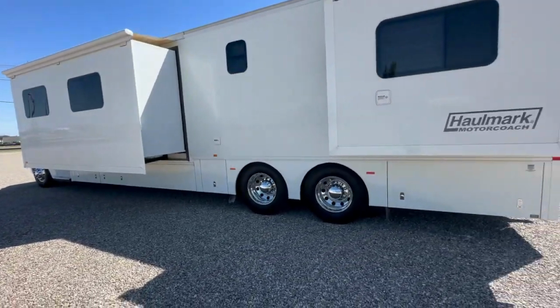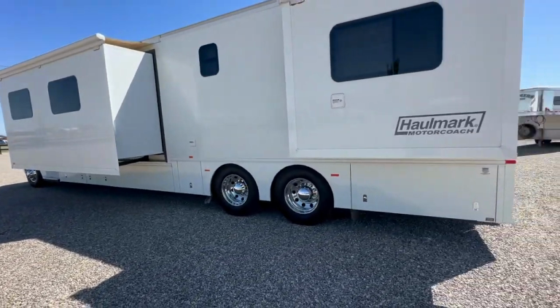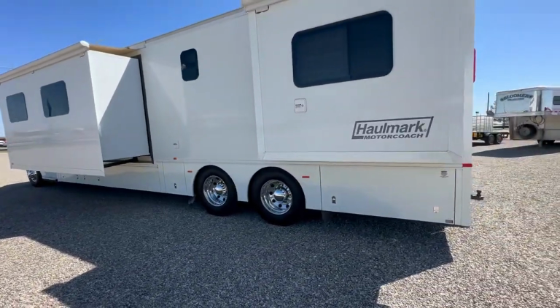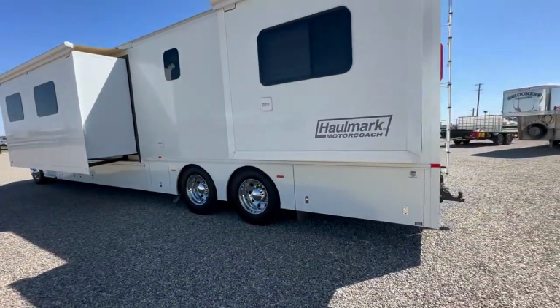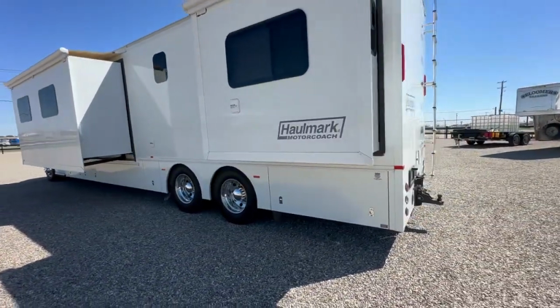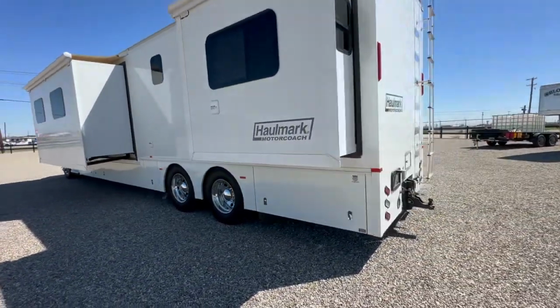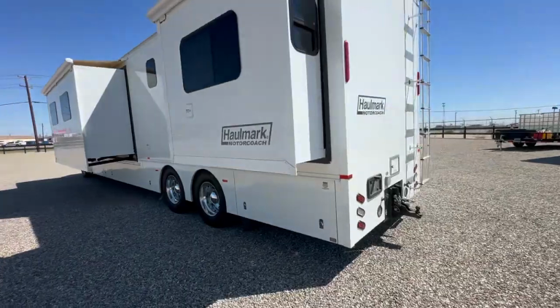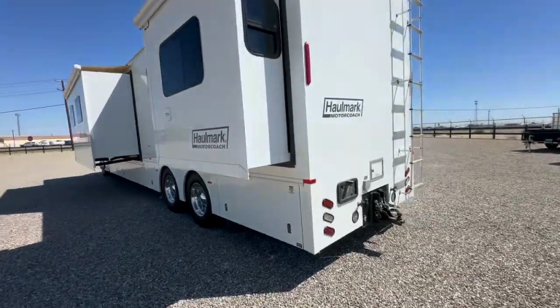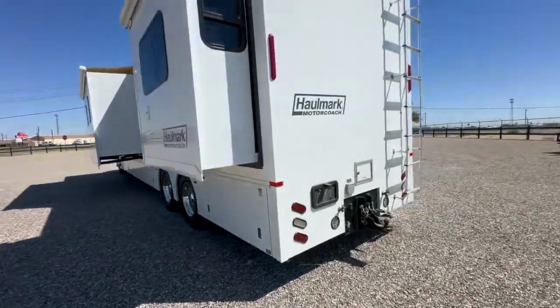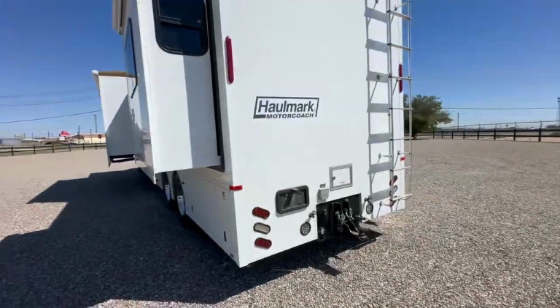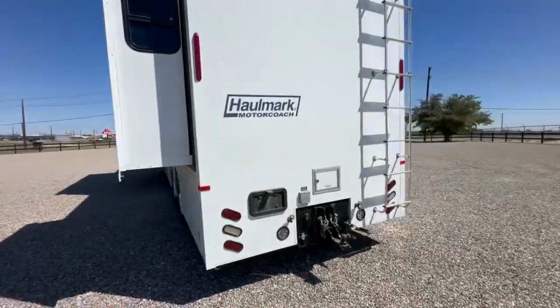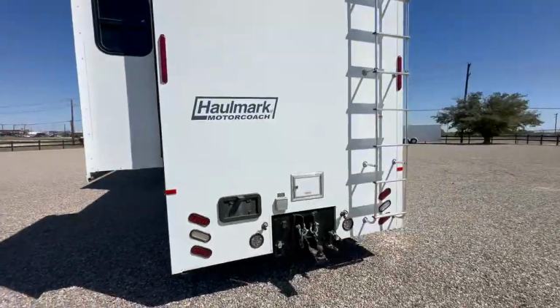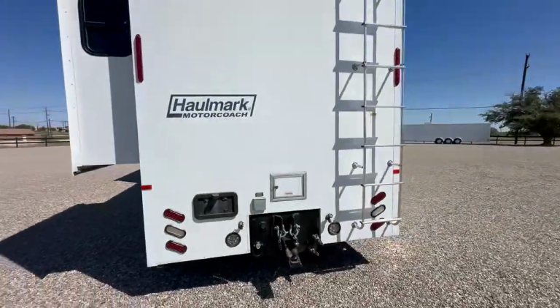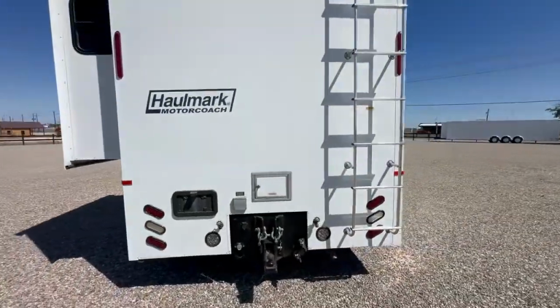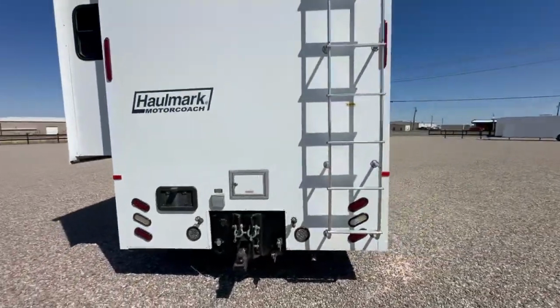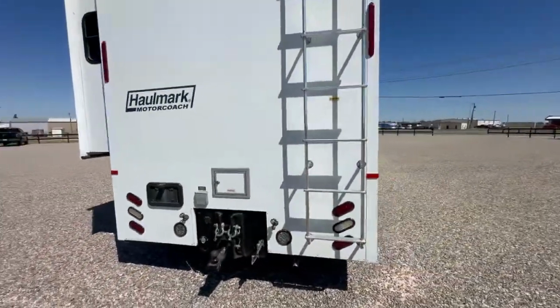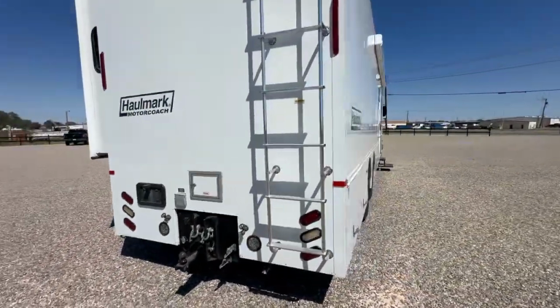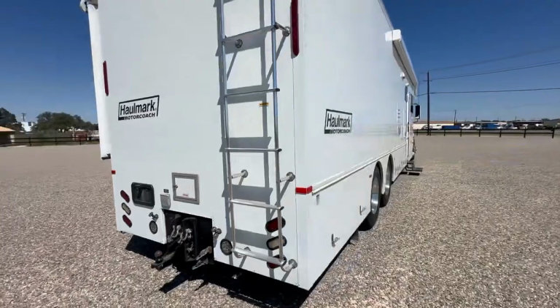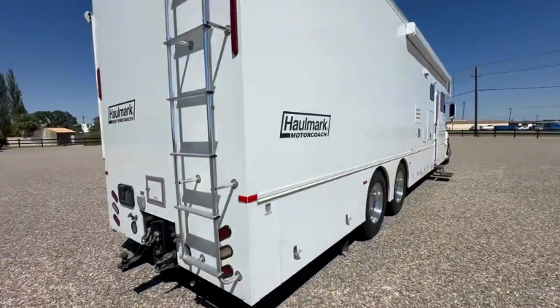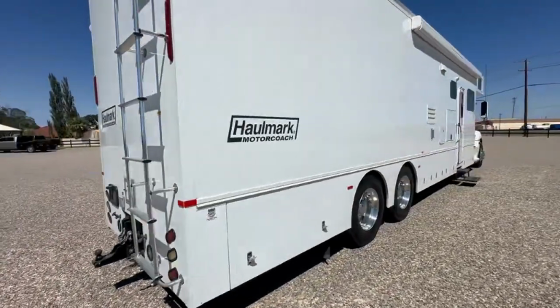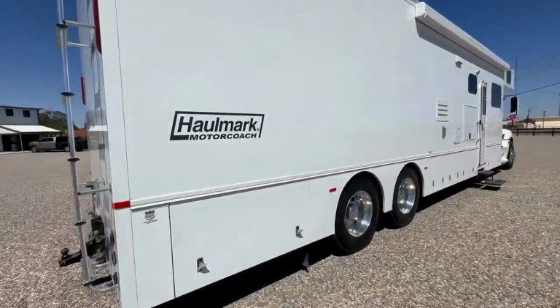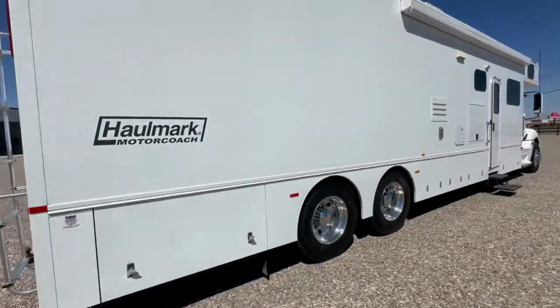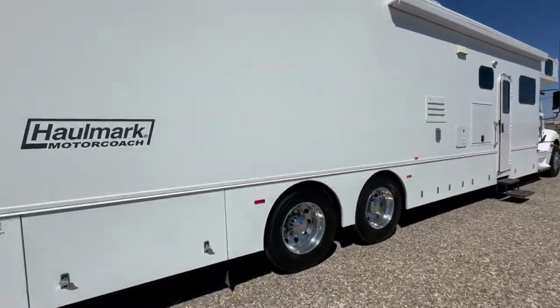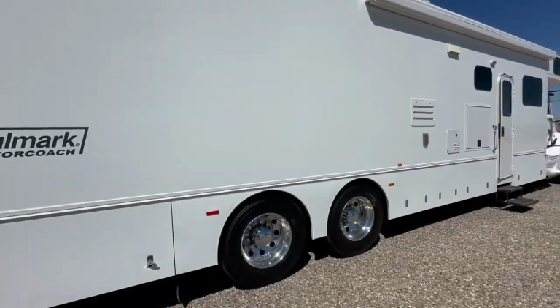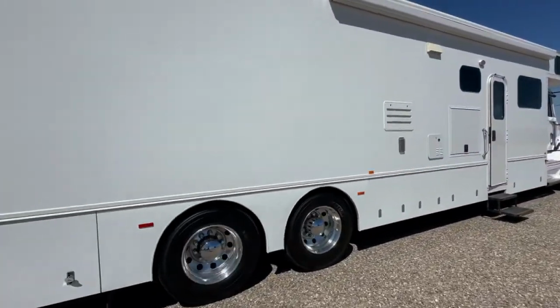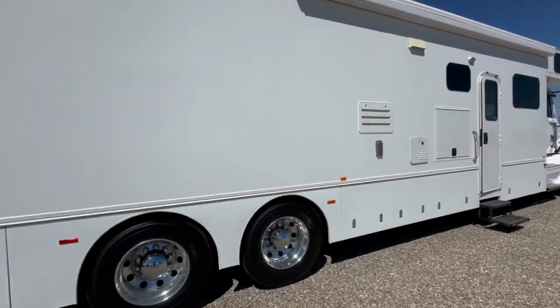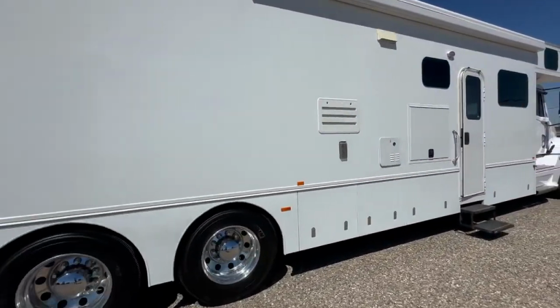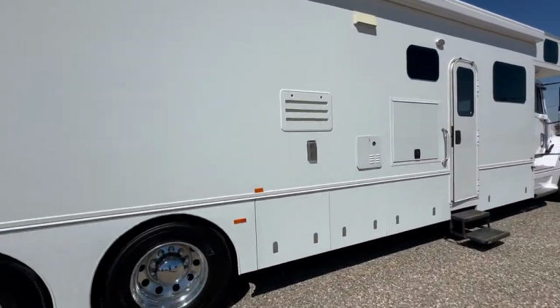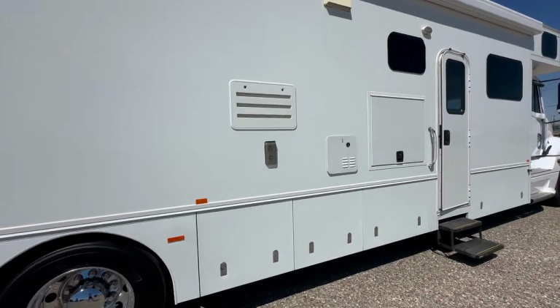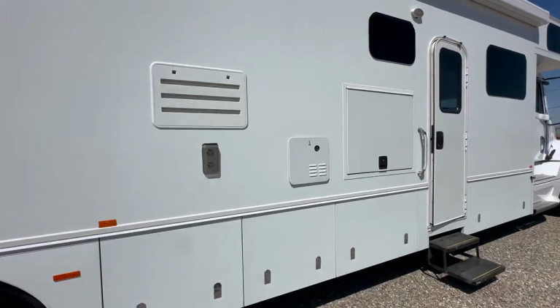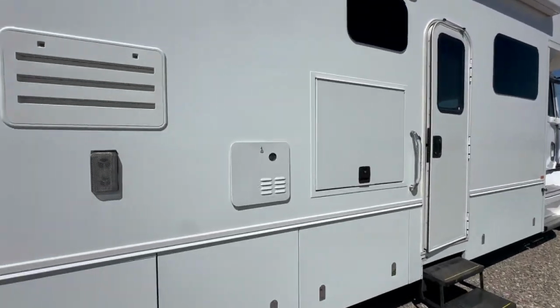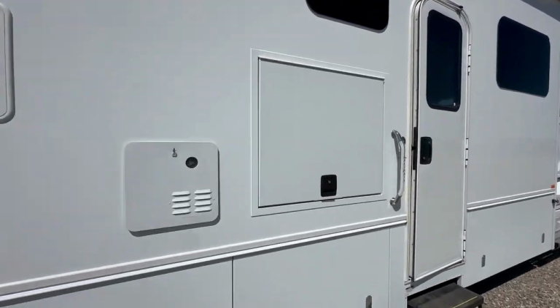A few exterior features include an Onan 12.5 diesel generator, triple rooftop air conditioners, 40,000 pound hitch, twin screw chassis, outside entertainment, and a nice sized wall mounted awning.